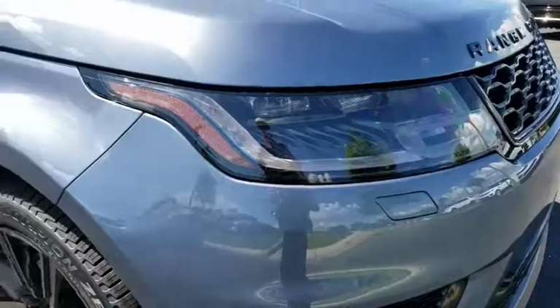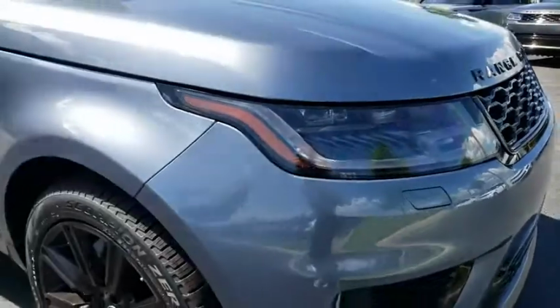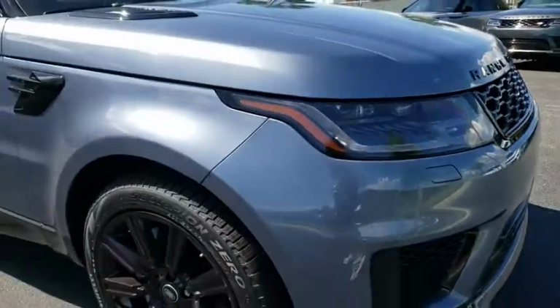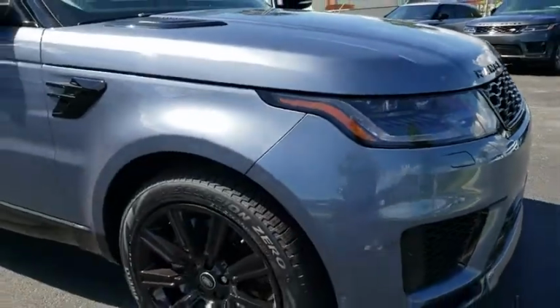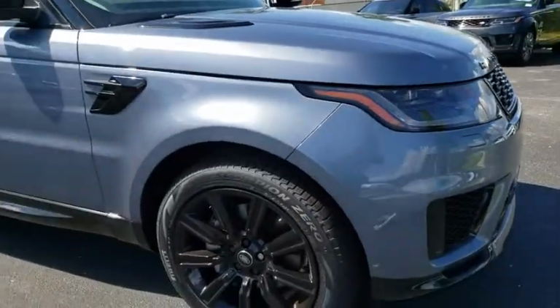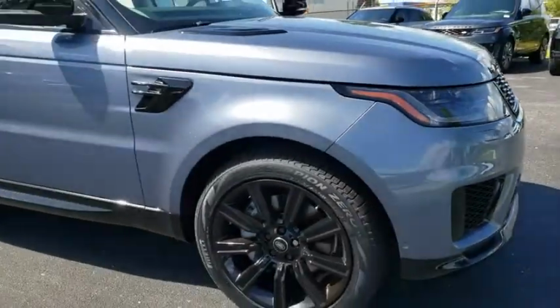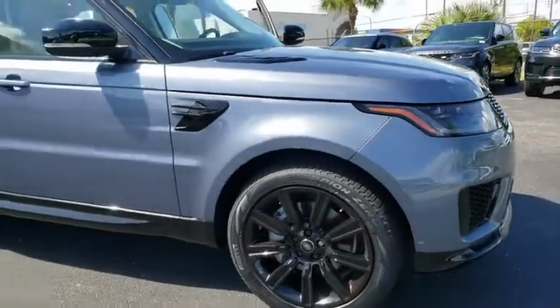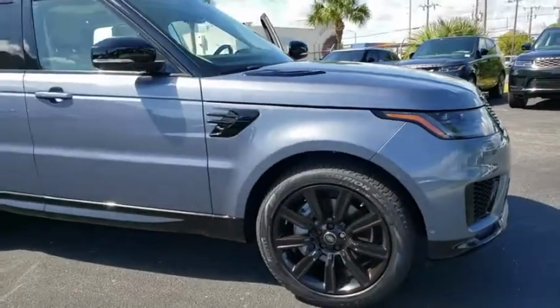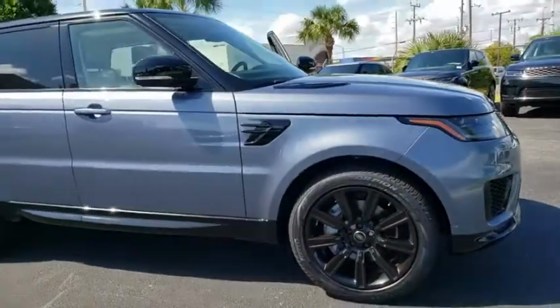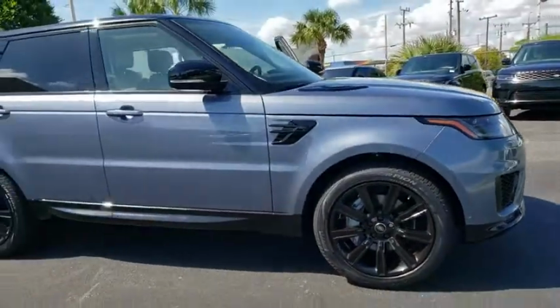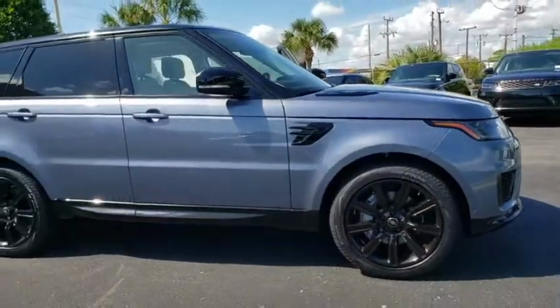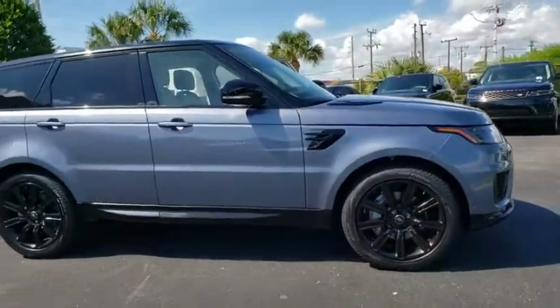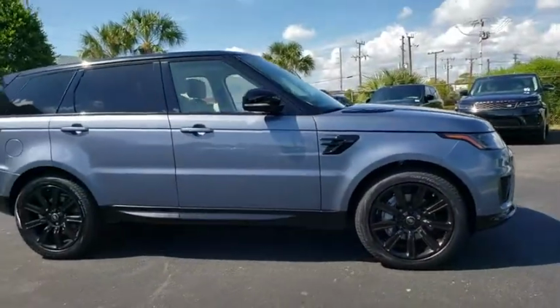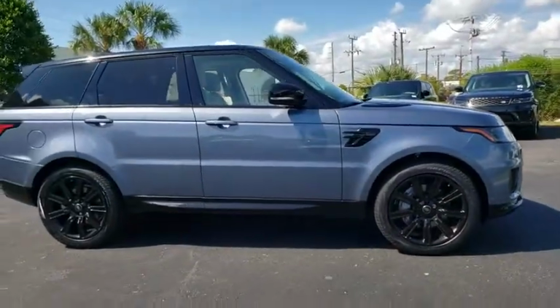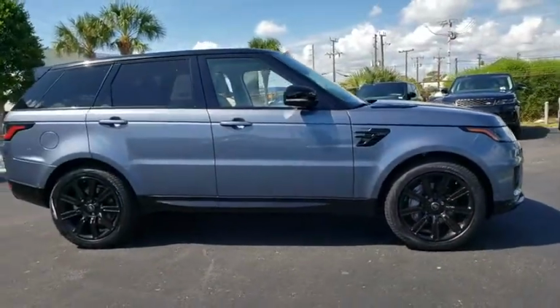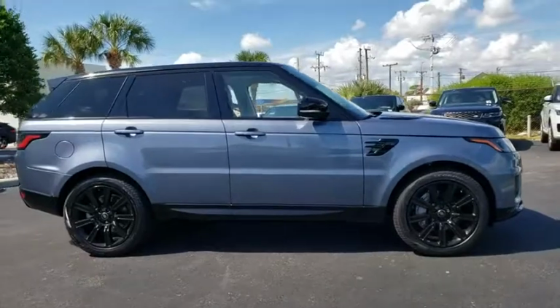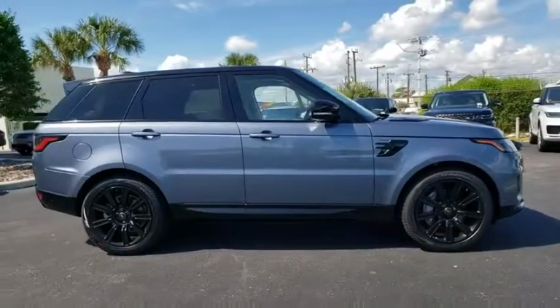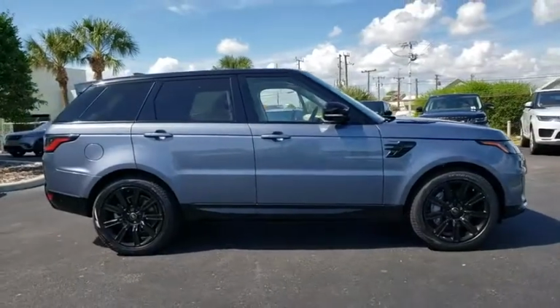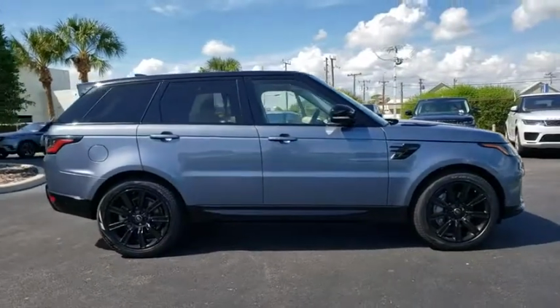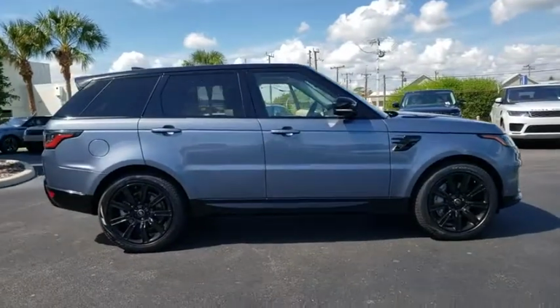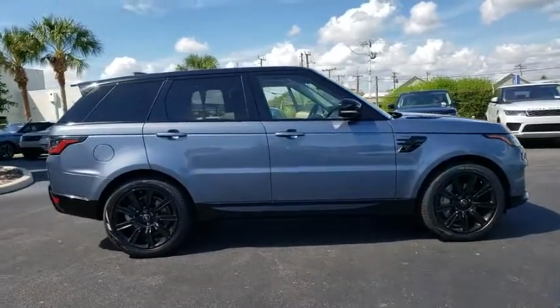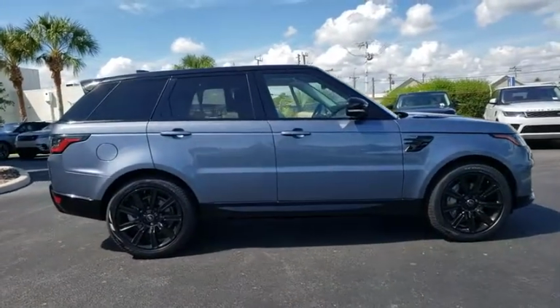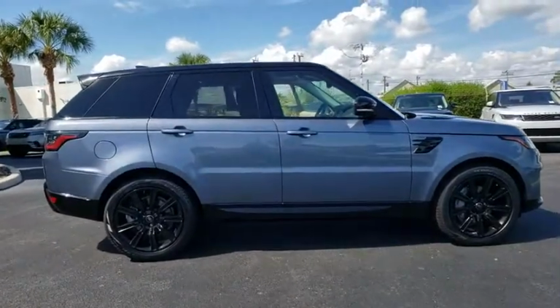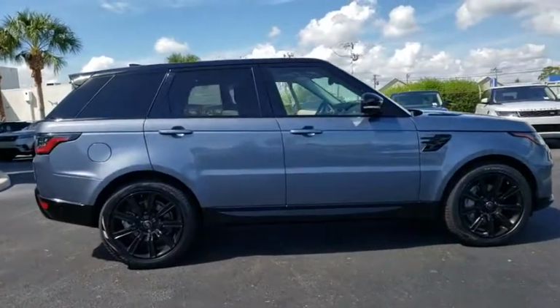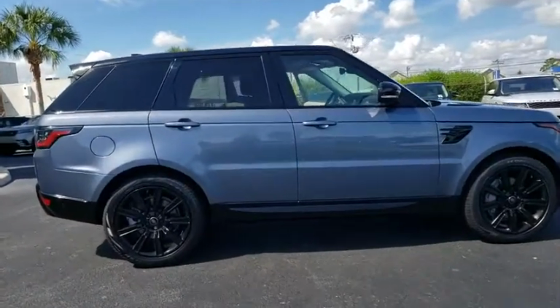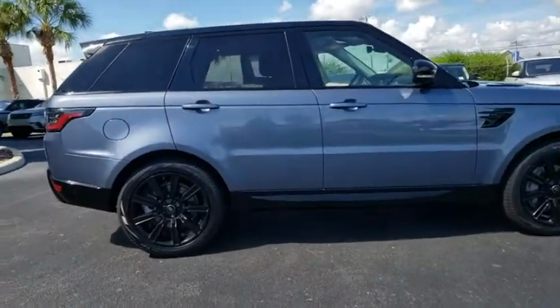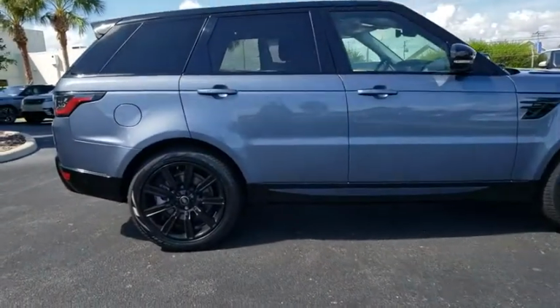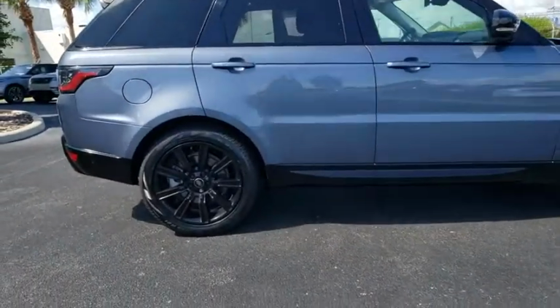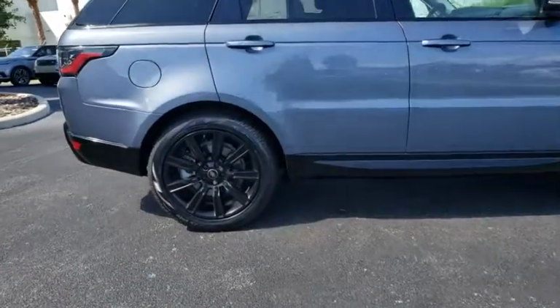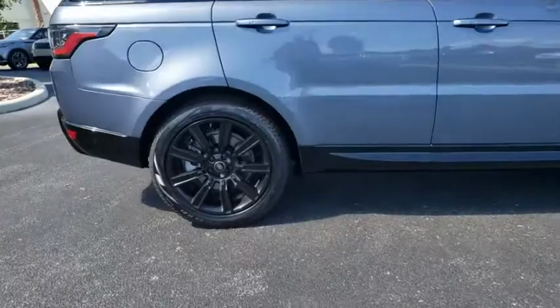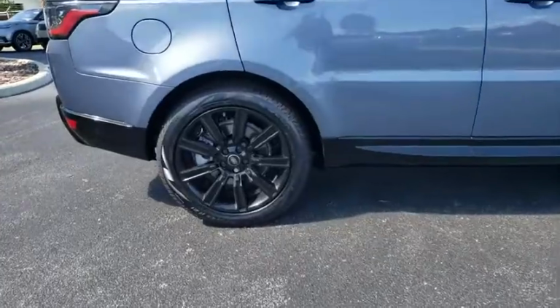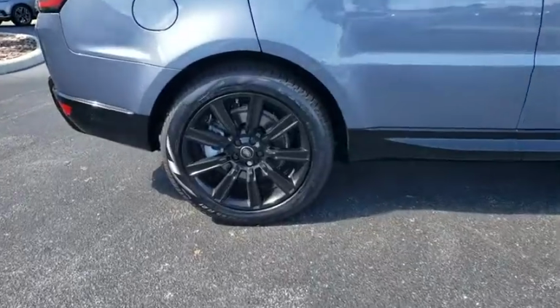Looking for the right vehicle? Check out the 2020 Land Rover Range Rover Sport. Powered by intelligence, brilliance by design. Range Rover Sport is in a class of one.